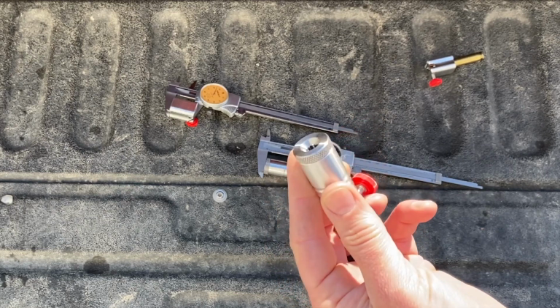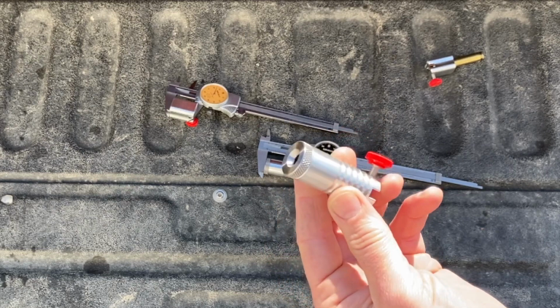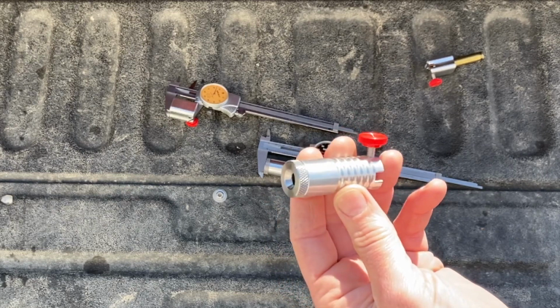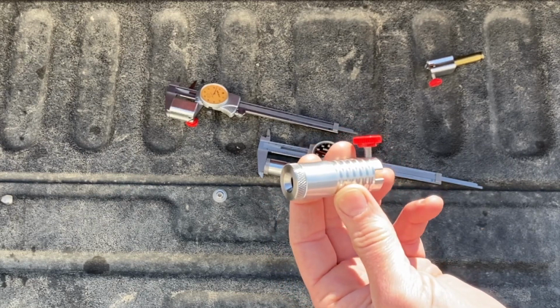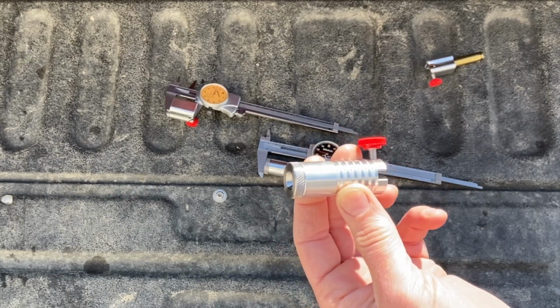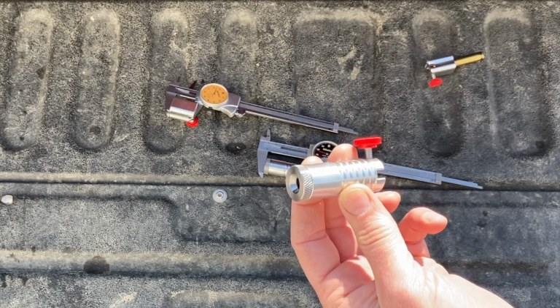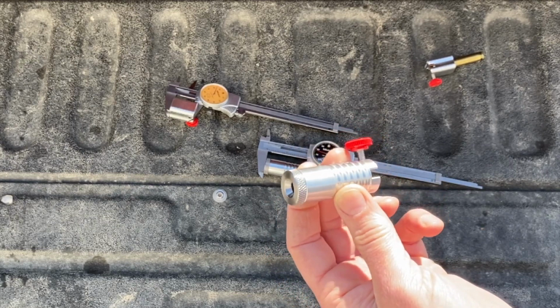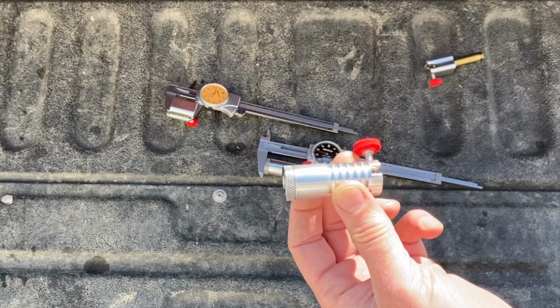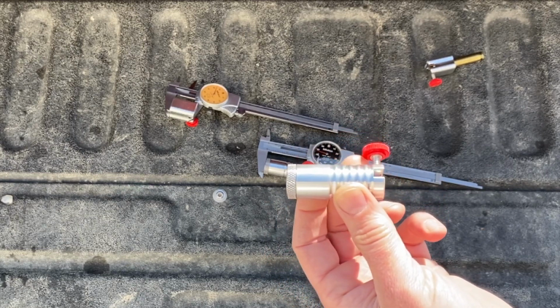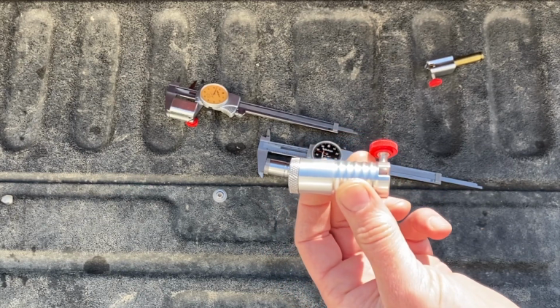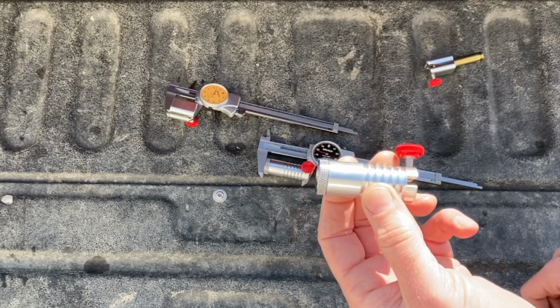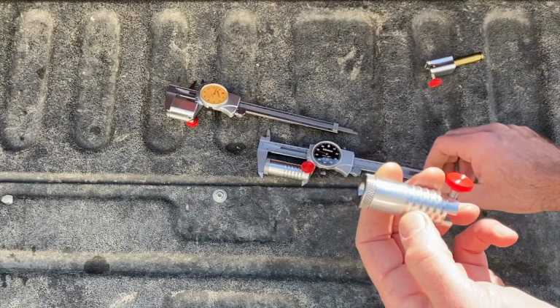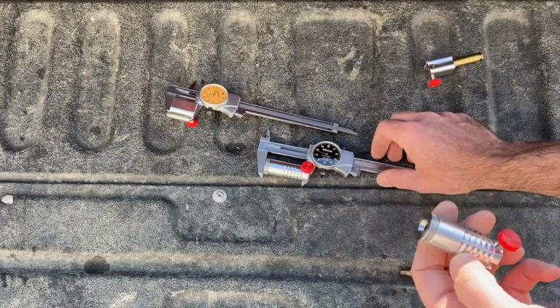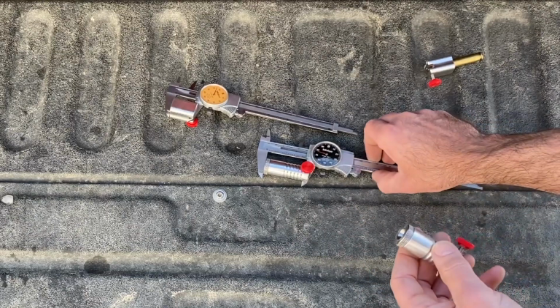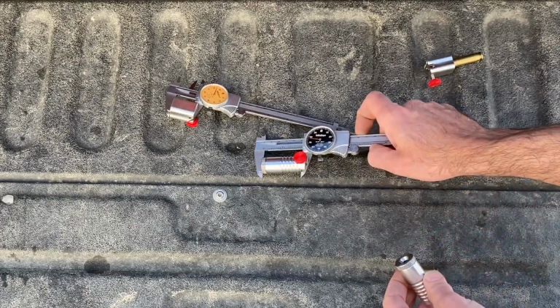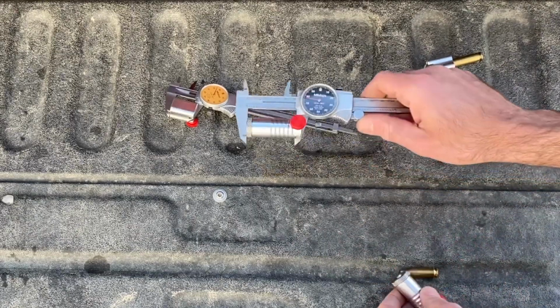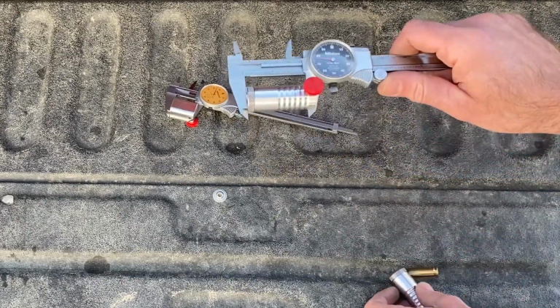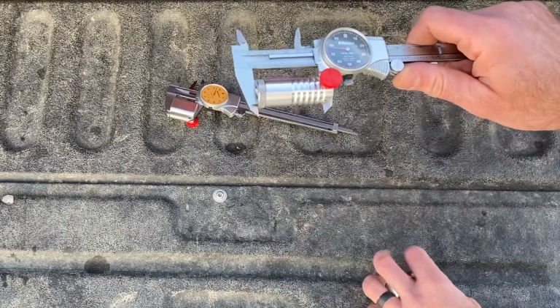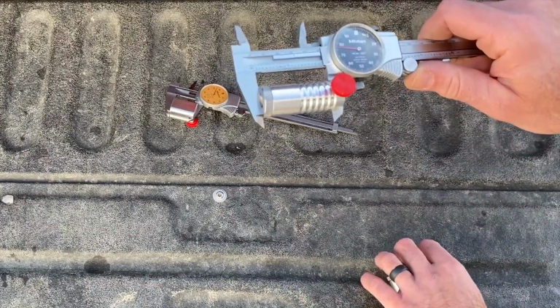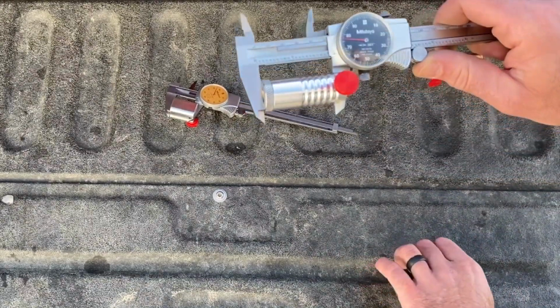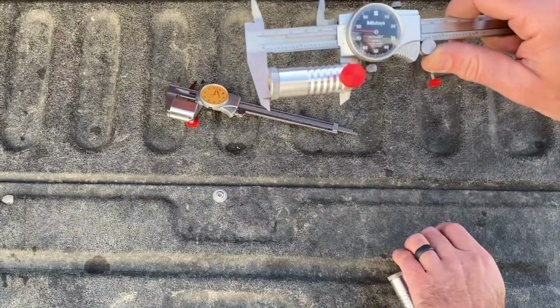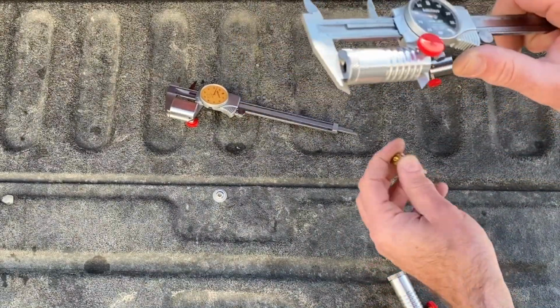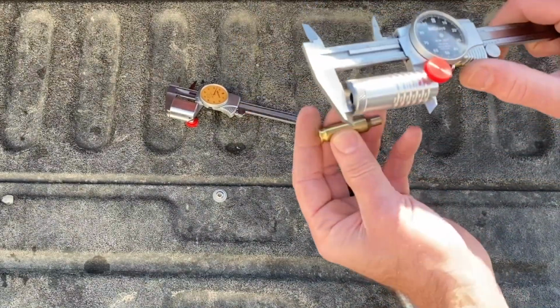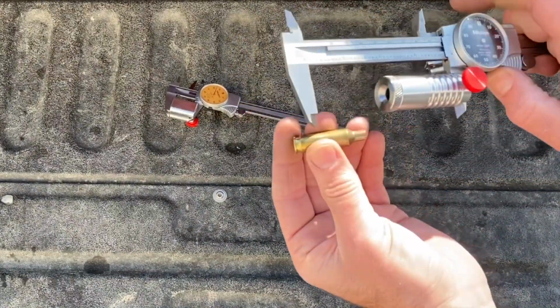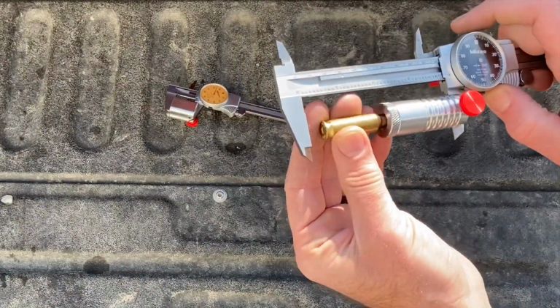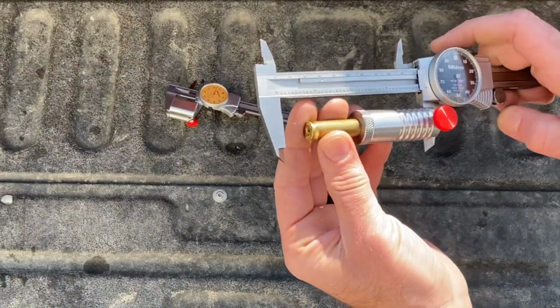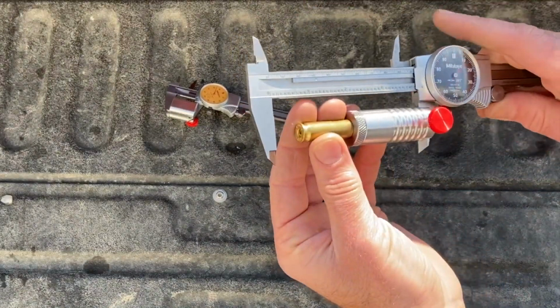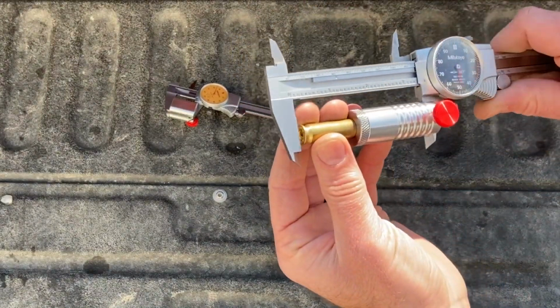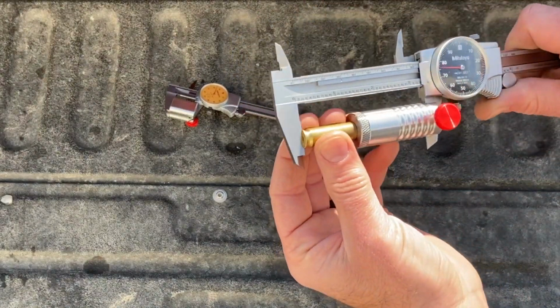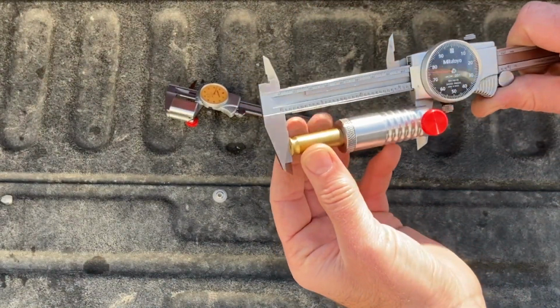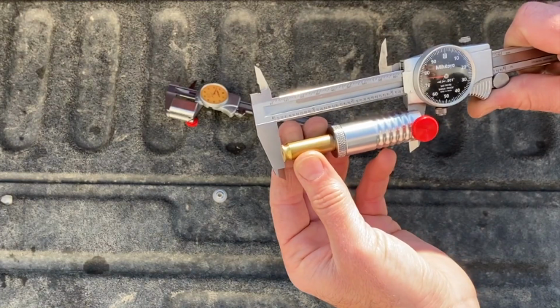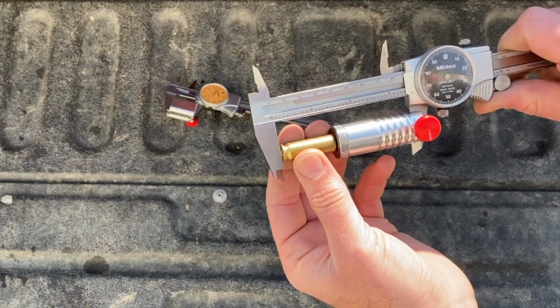Customers that currently have our old style on back order — we're going to go ahead and upgrade them to this new system and we should be ready to ship them out in the next couple of days. I'm really happy with the way everything turned out.